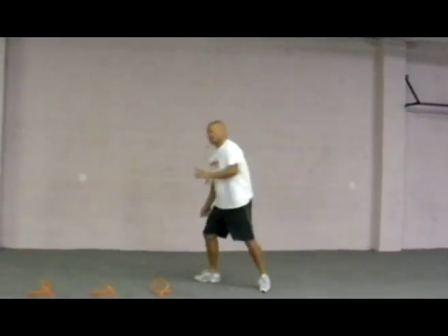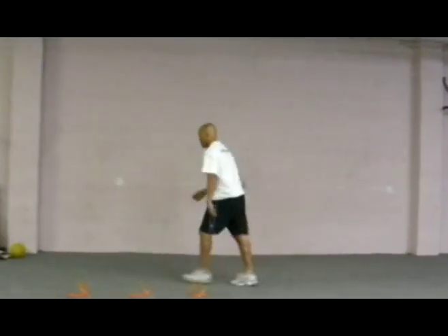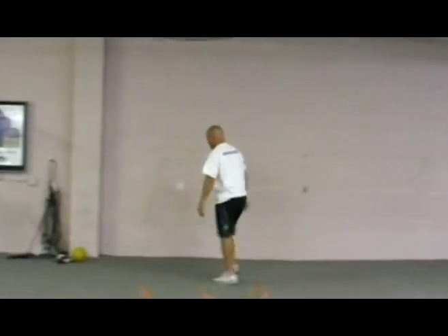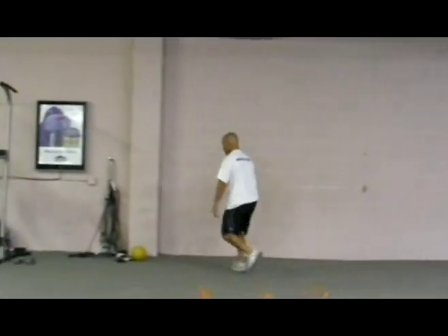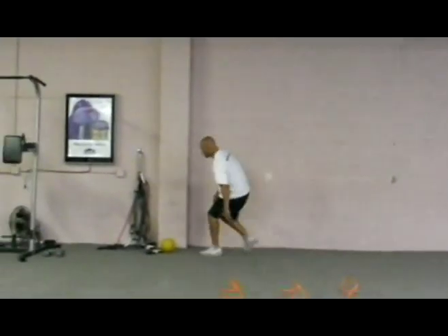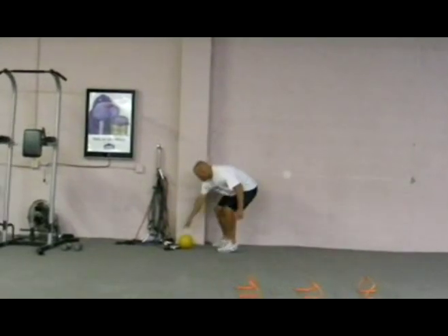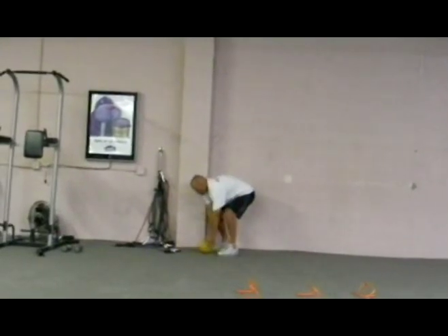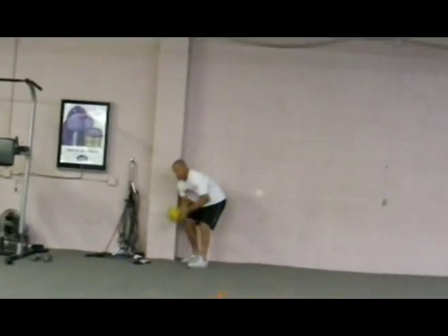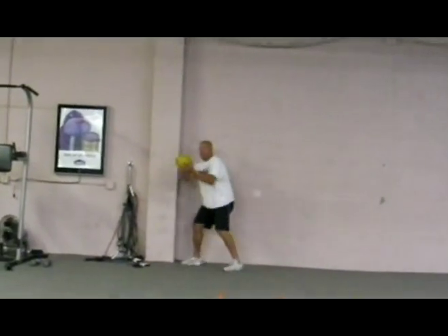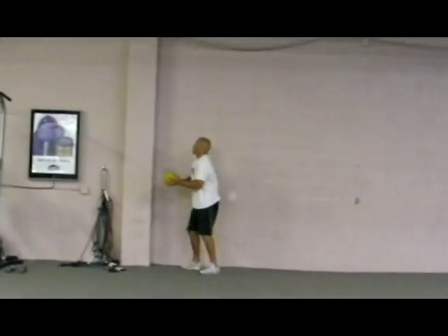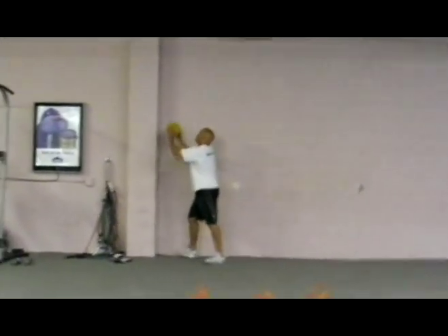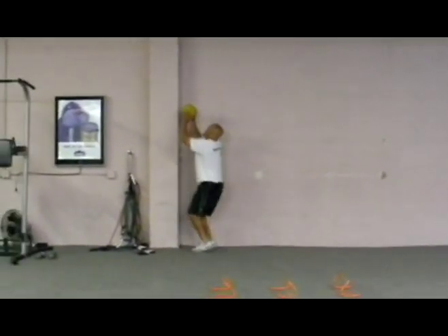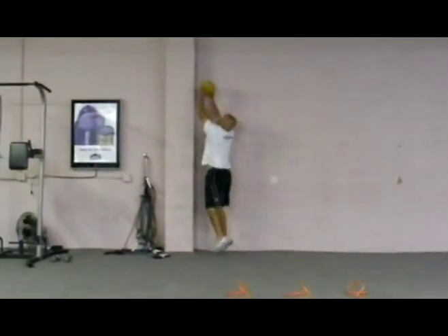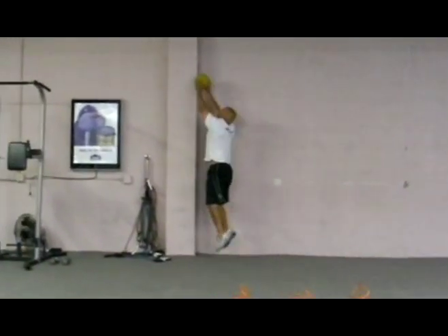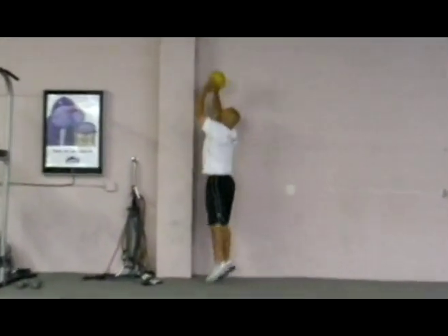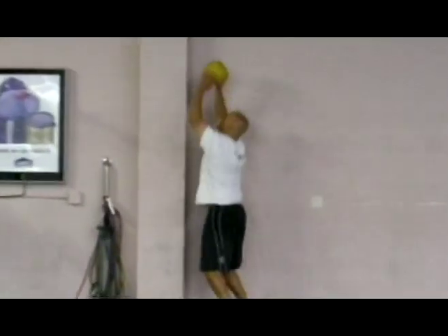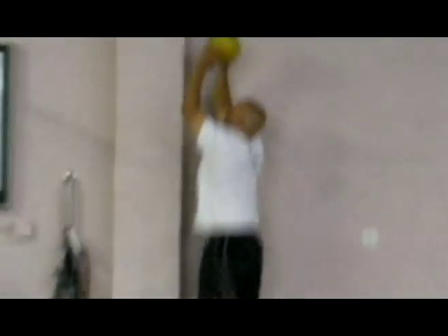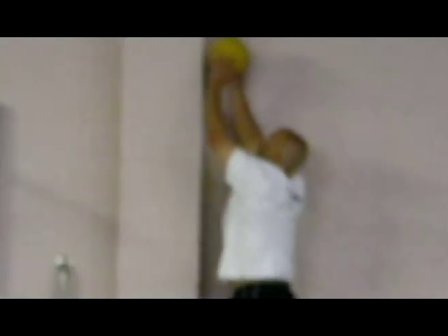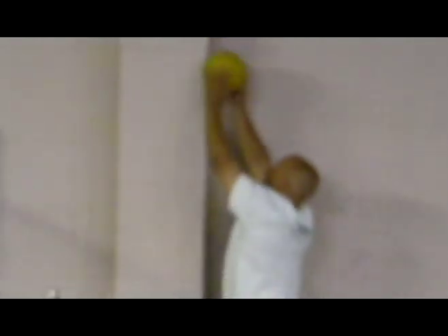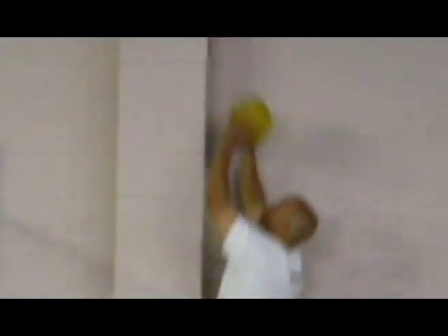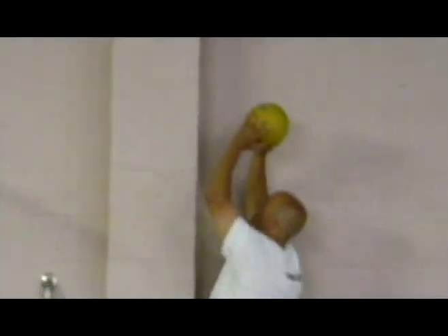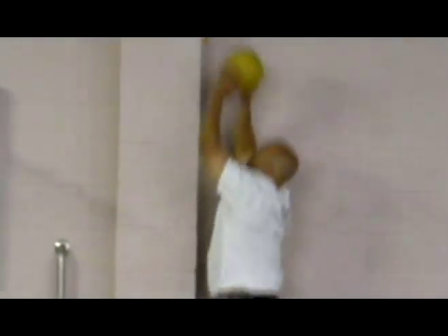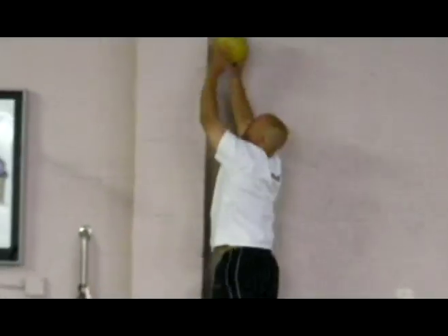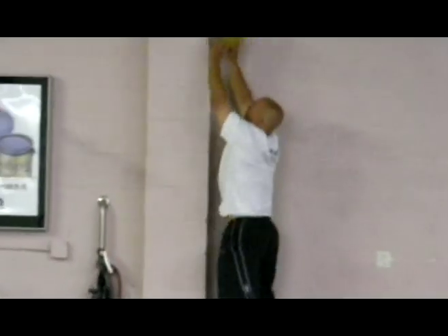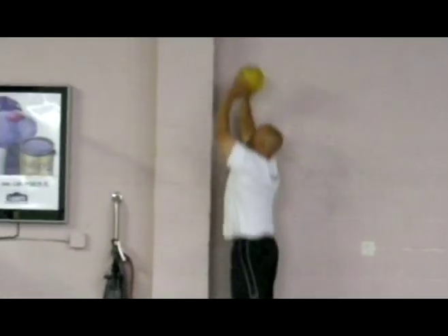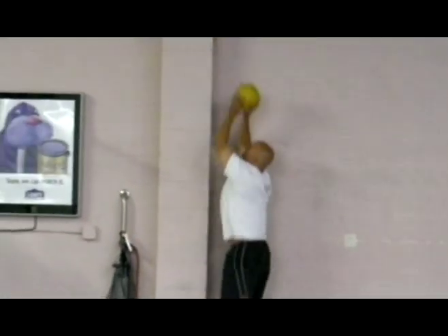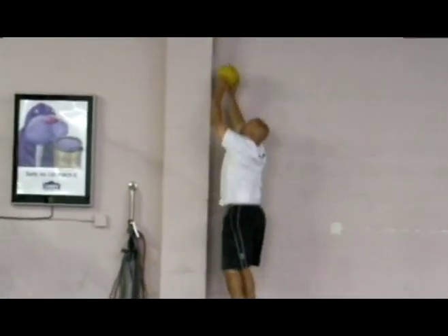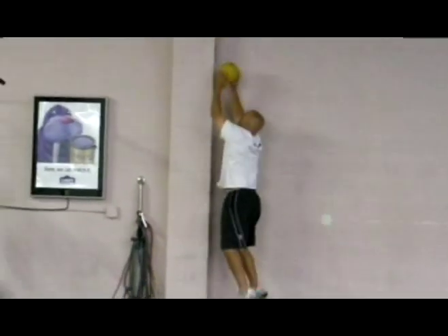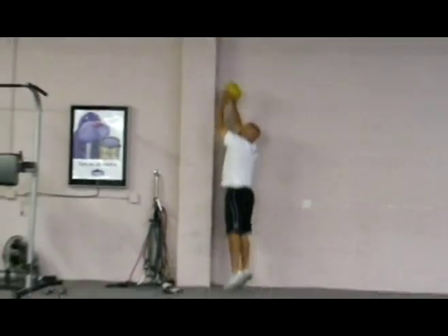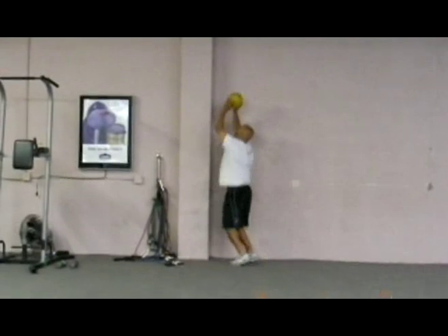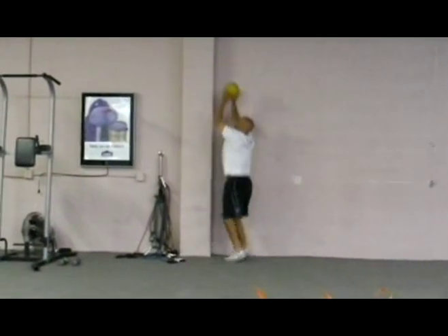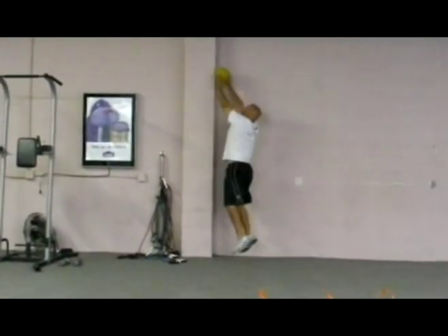The next one is going to be — I call it a rebound. You'll just grab a small med-ball and give me 30 jumps. It really gets the heart rate up.